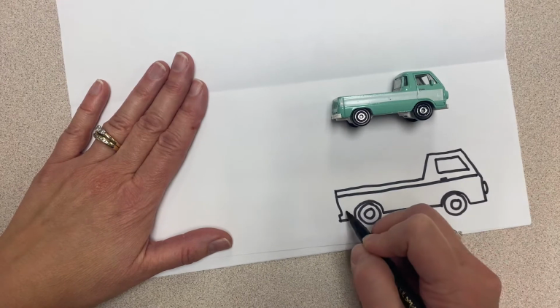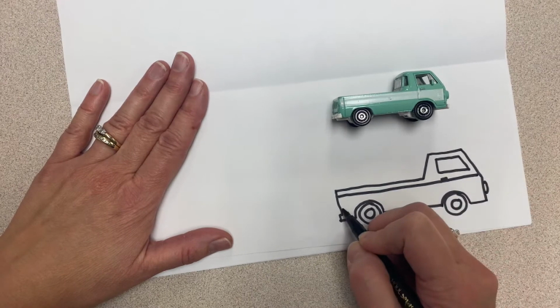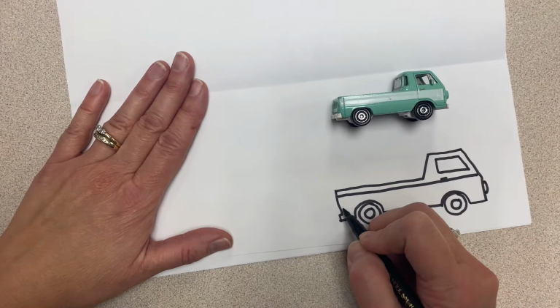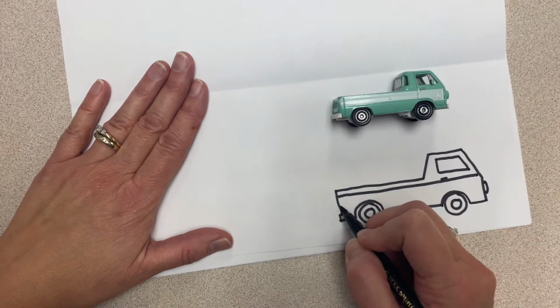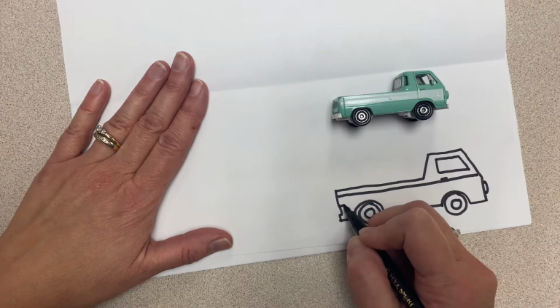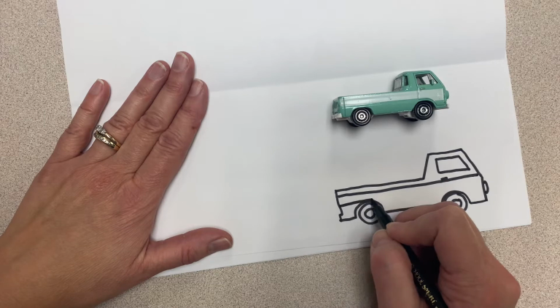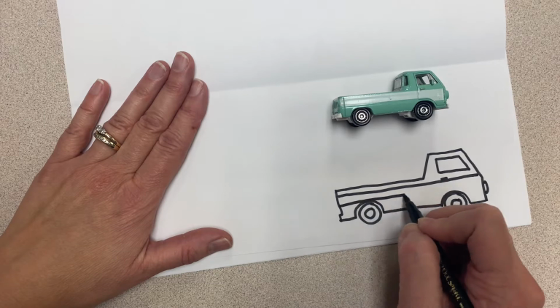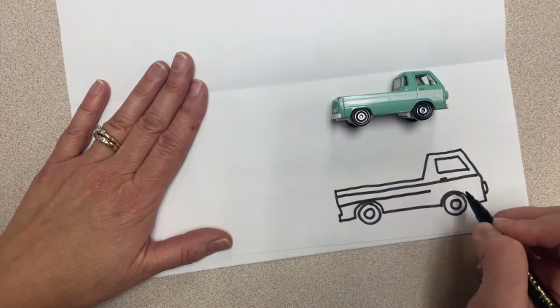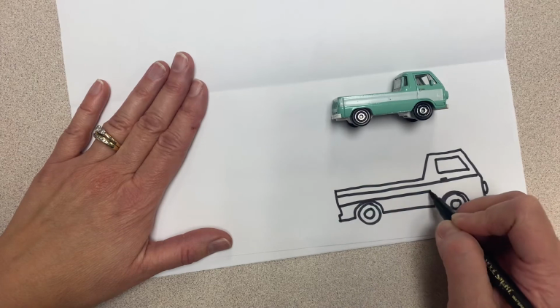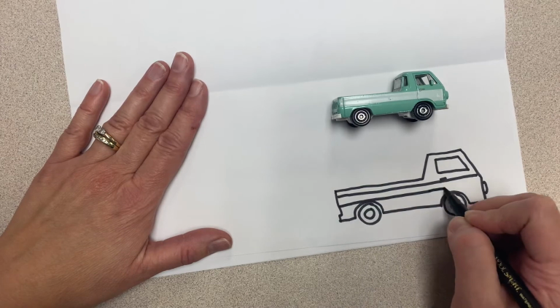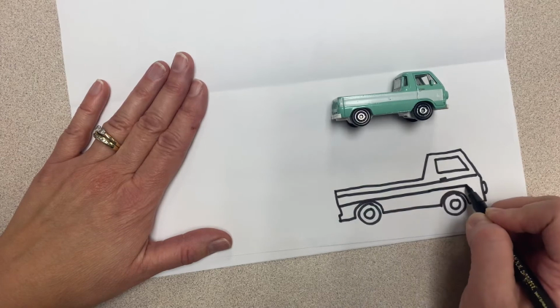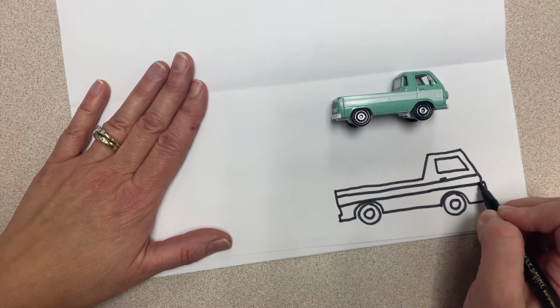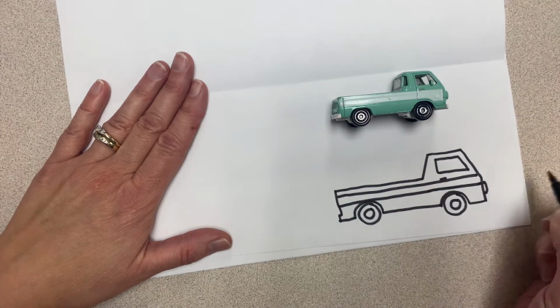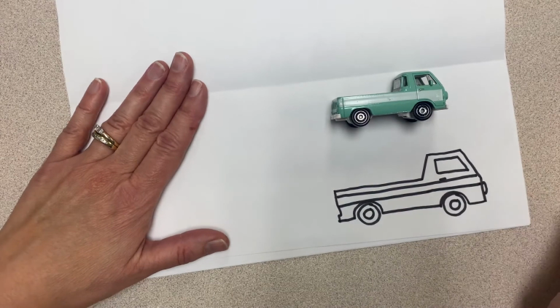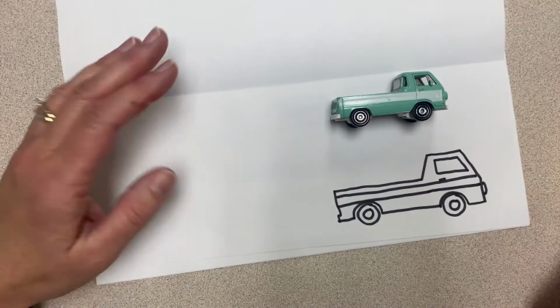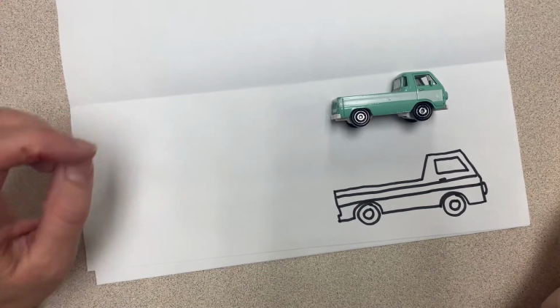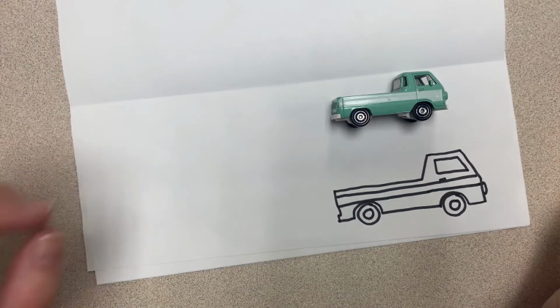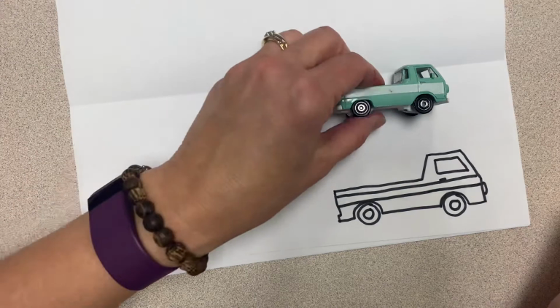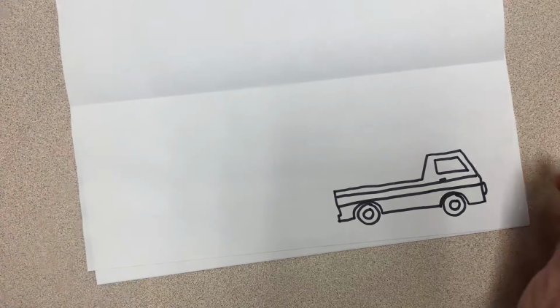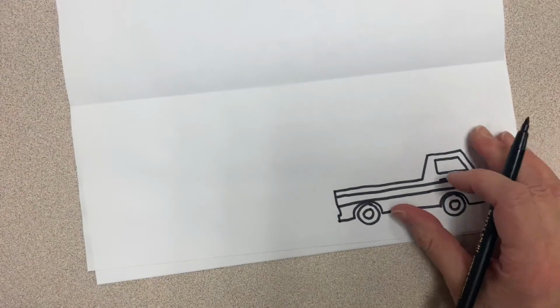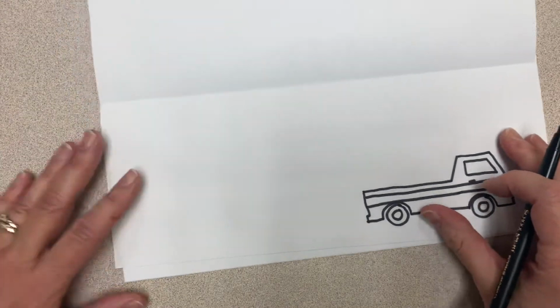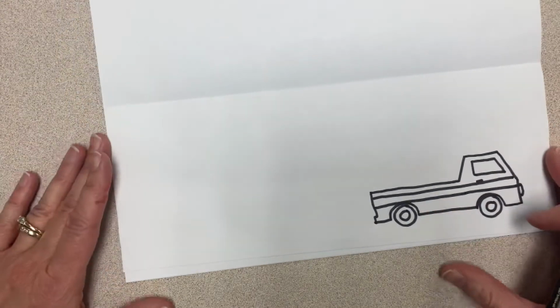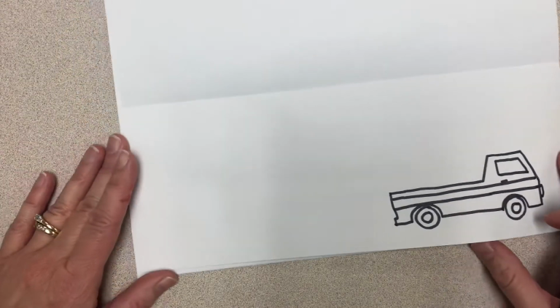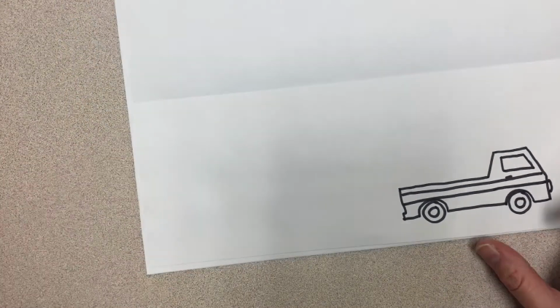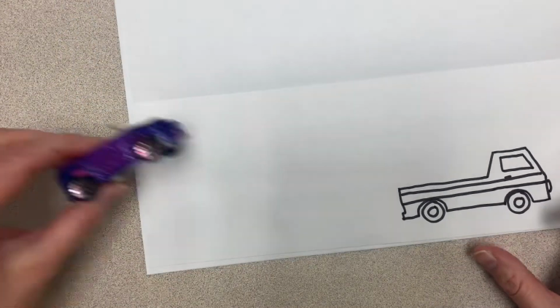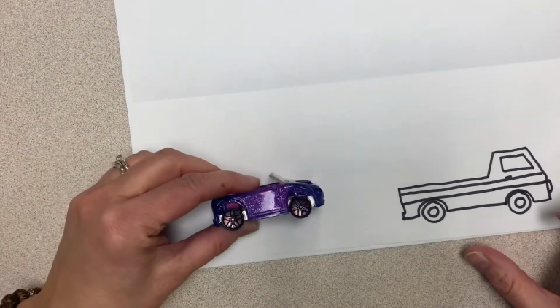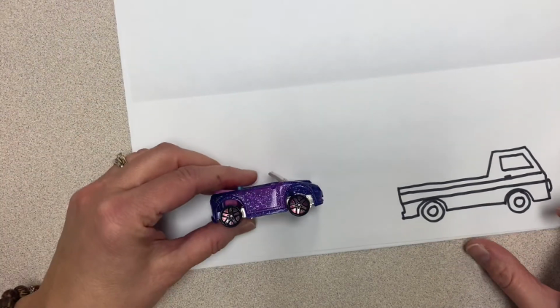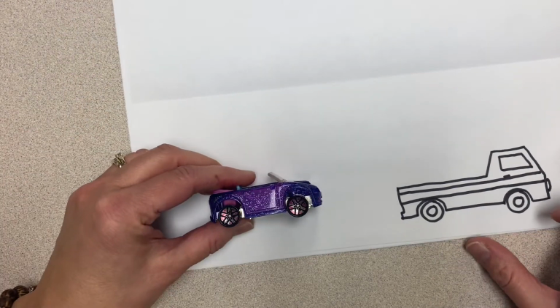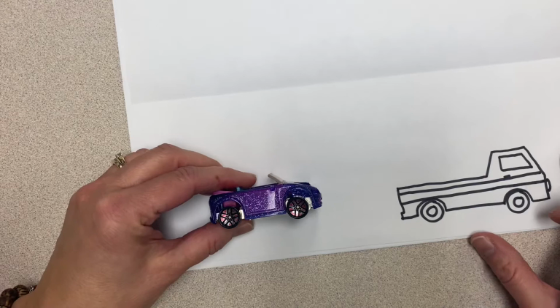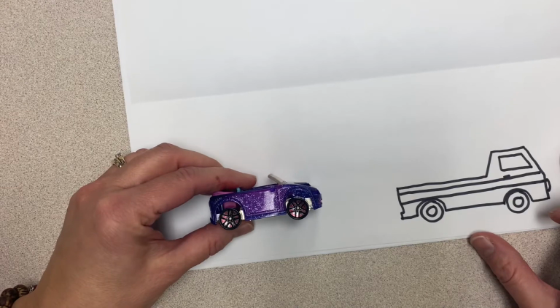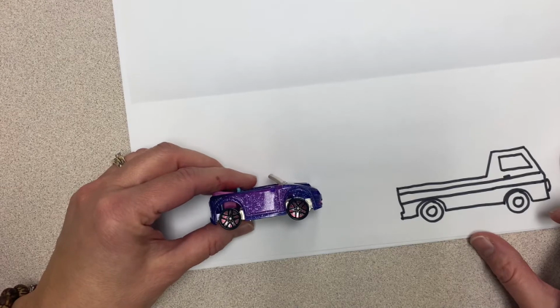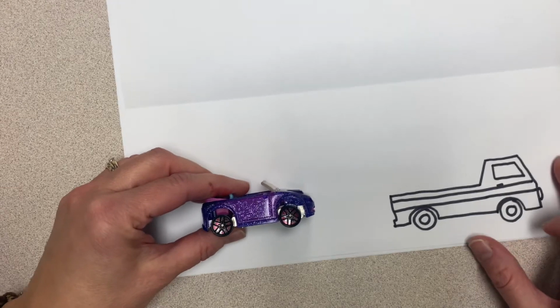Again, this doesn't have to be perfect, but it is lots of fun. When you're done, choose another car or truck to add to your drawing.